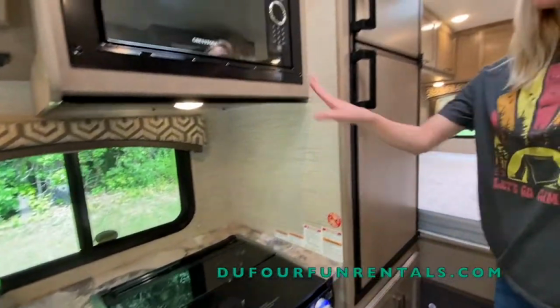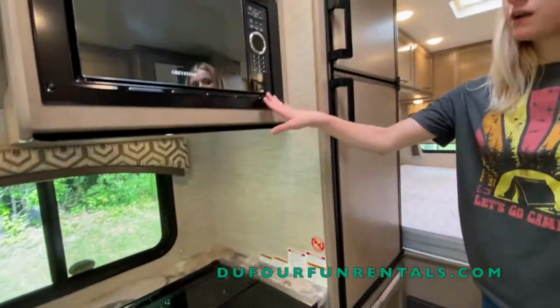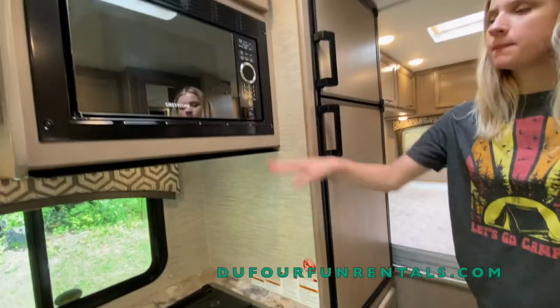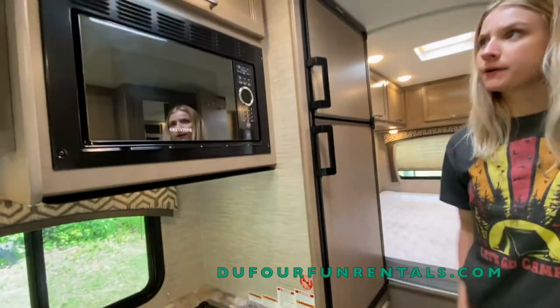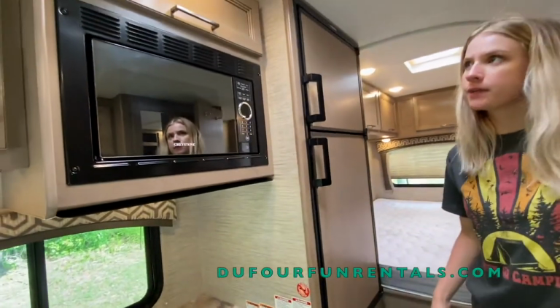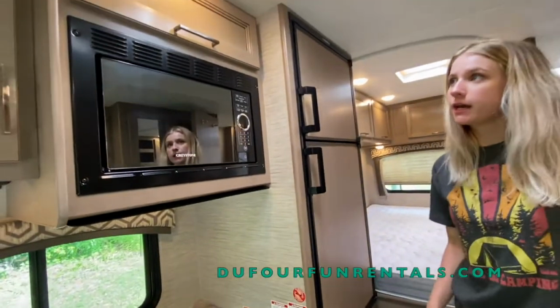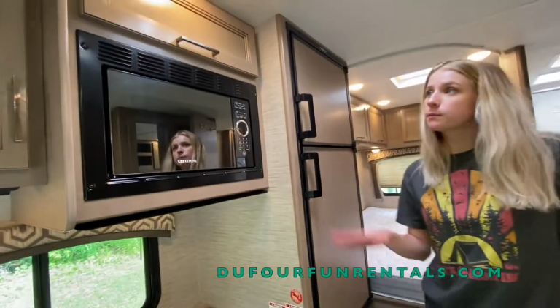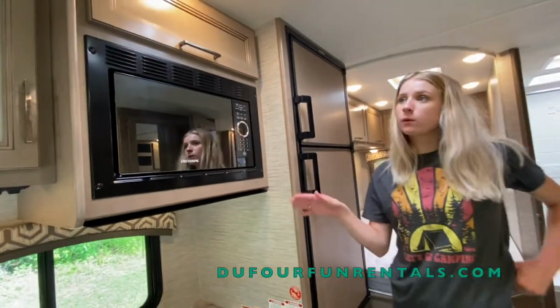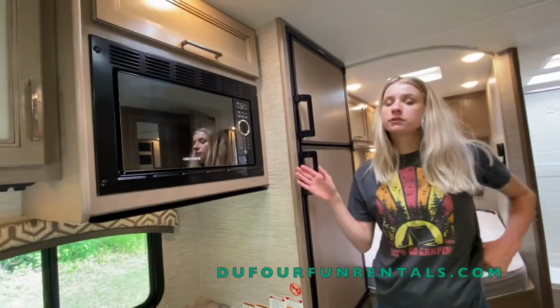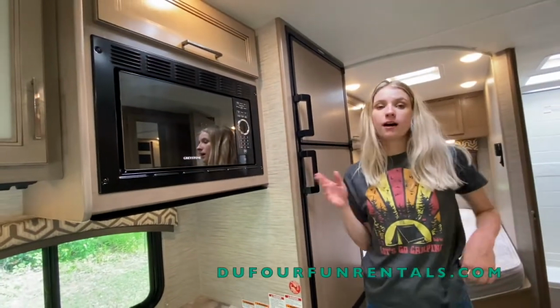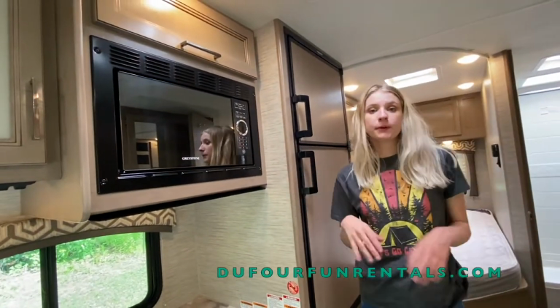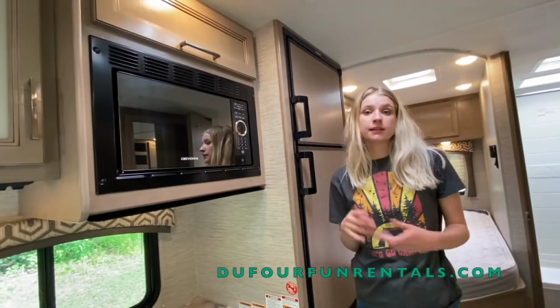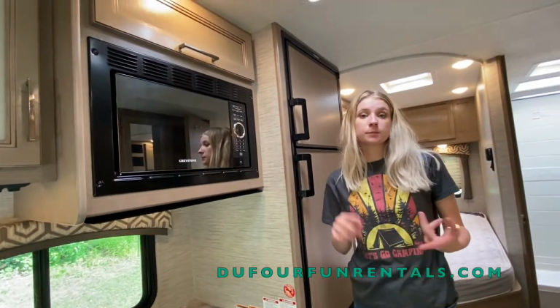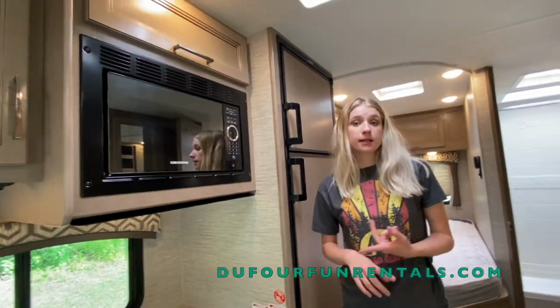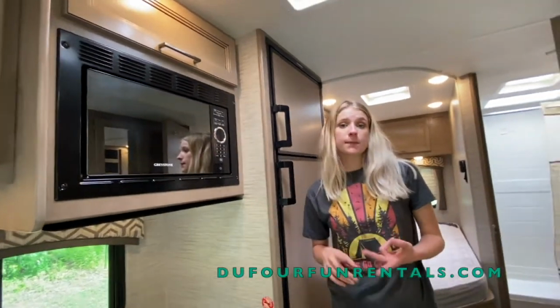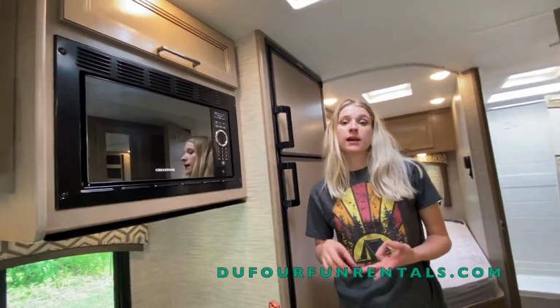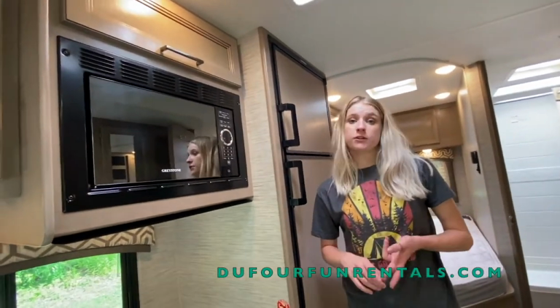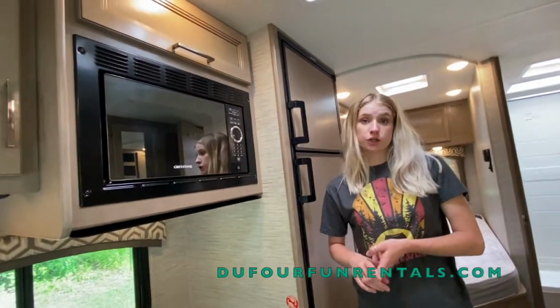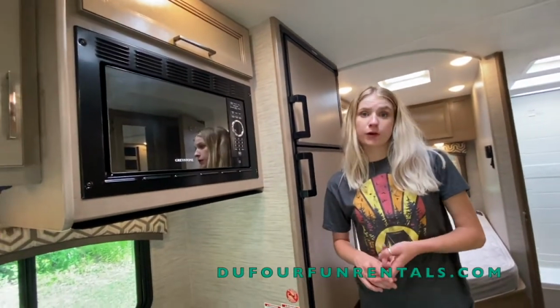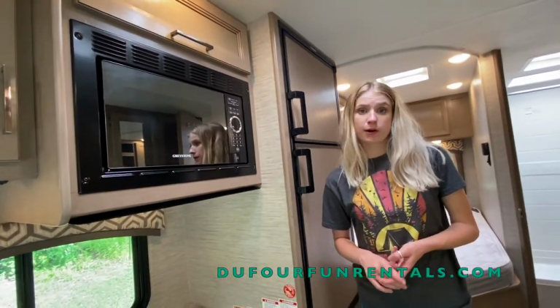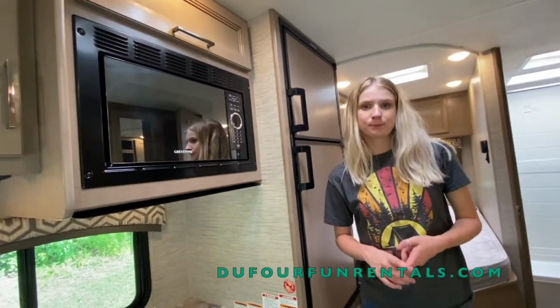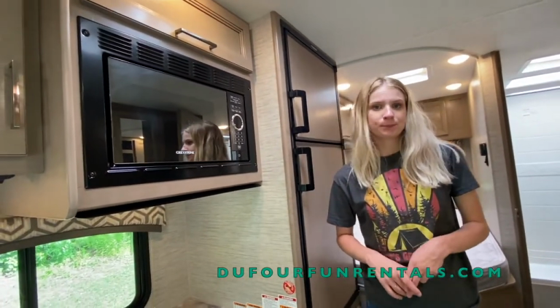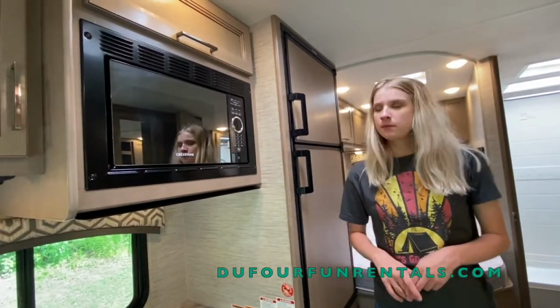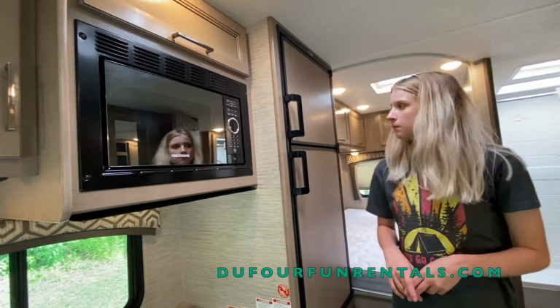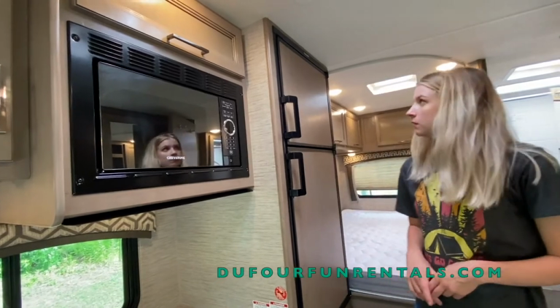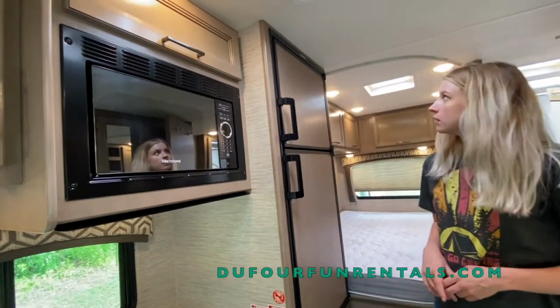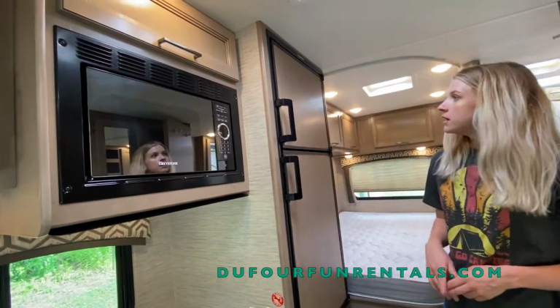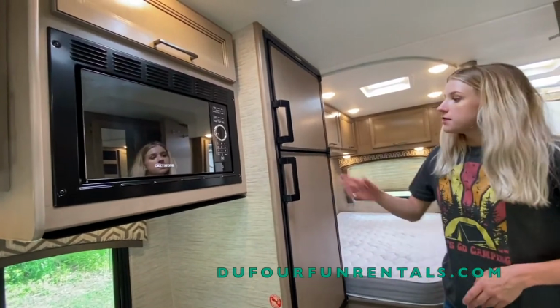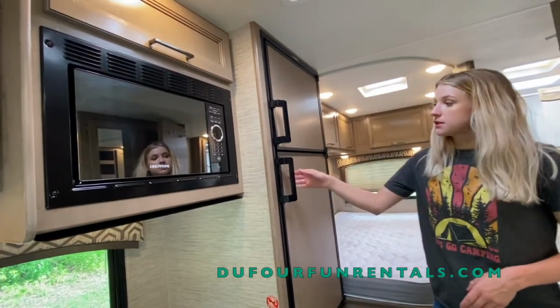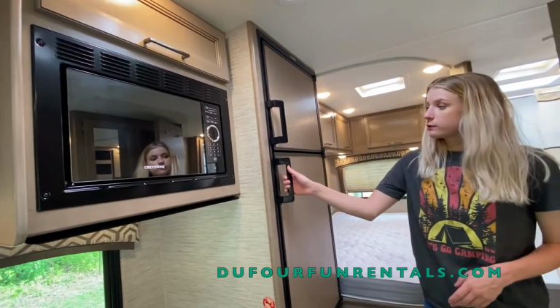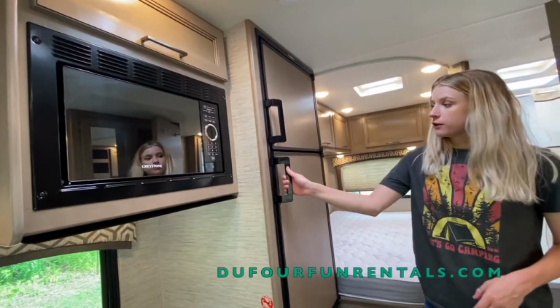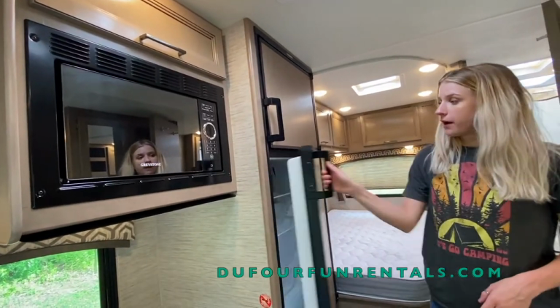Microwave is up here. Again, your microwave will not operate unless you're plugged up or have the generator on. This is your refrigerator — nice size.